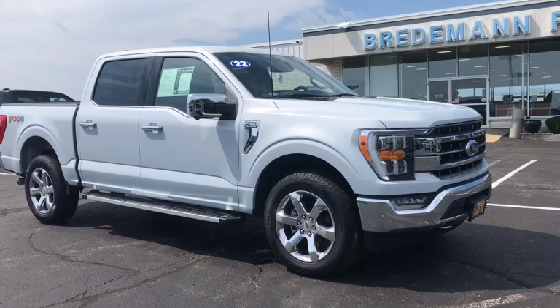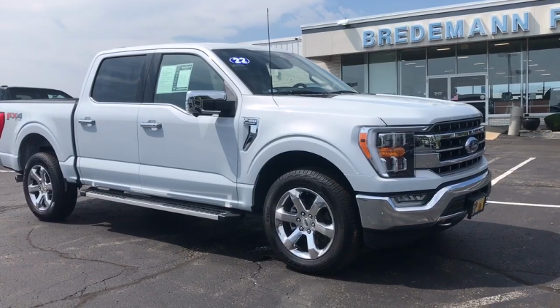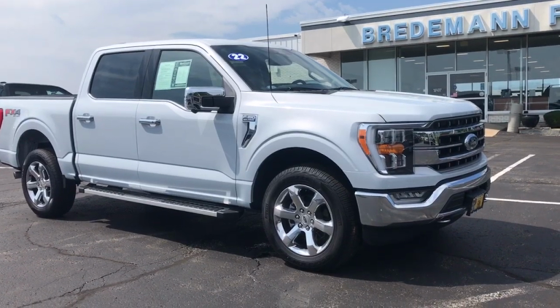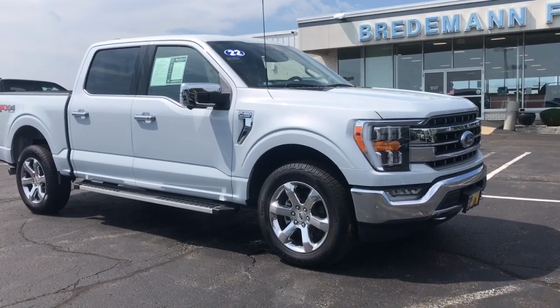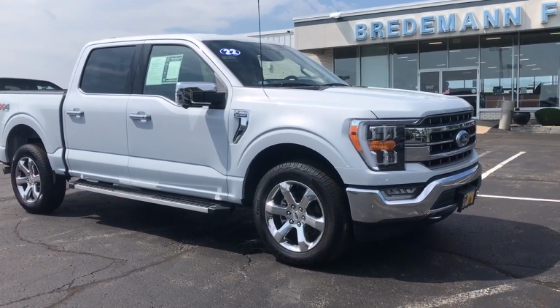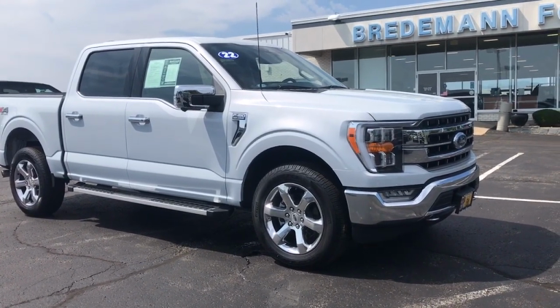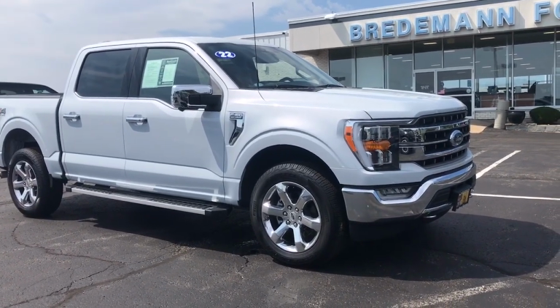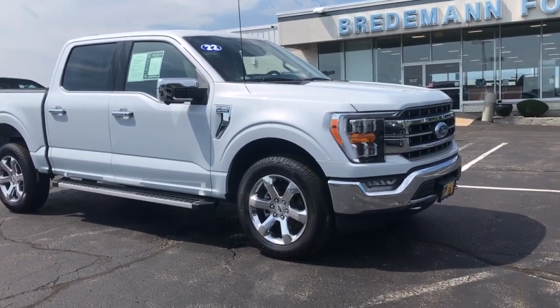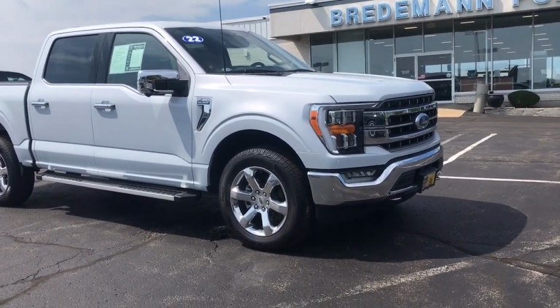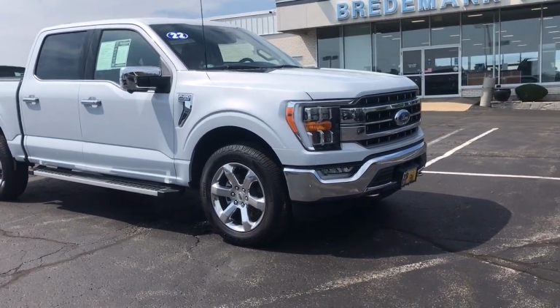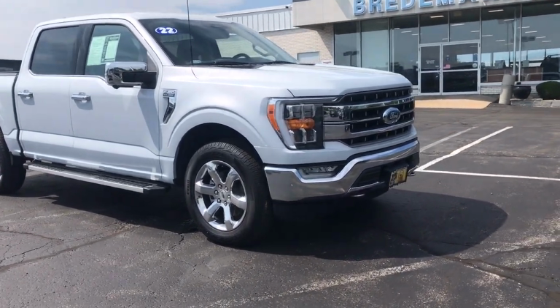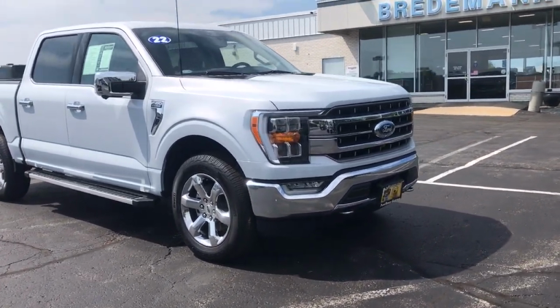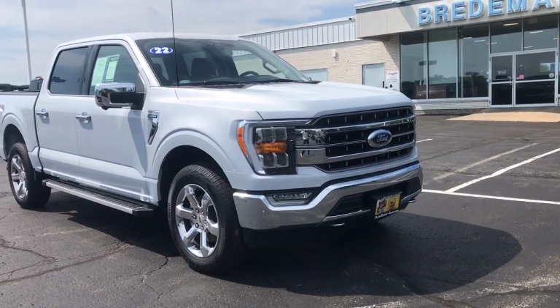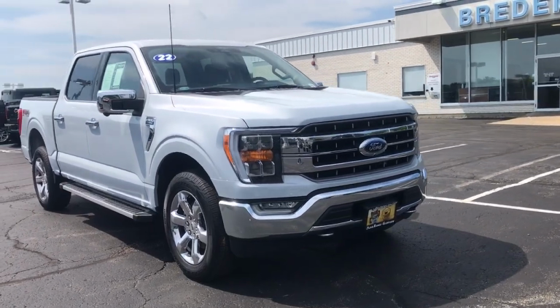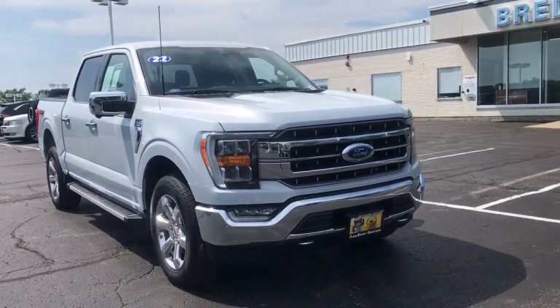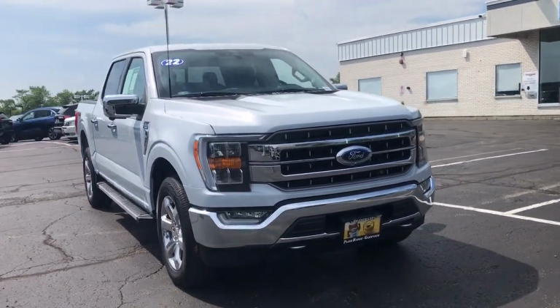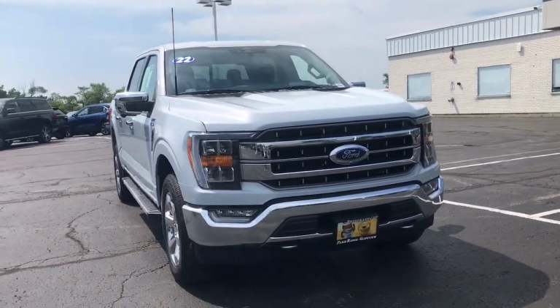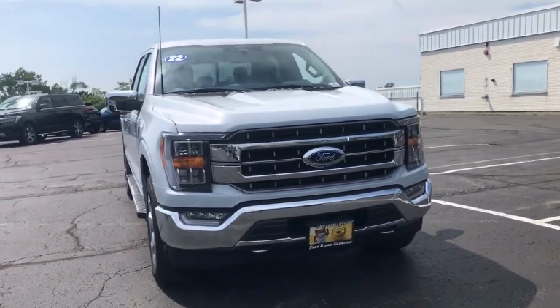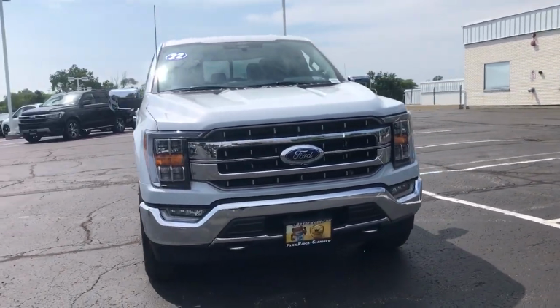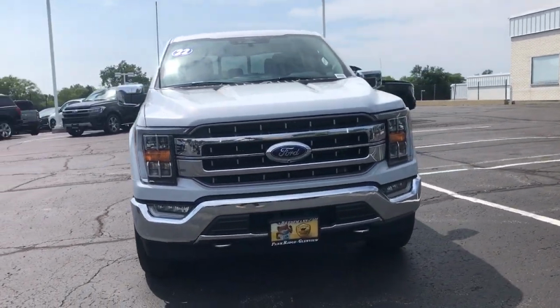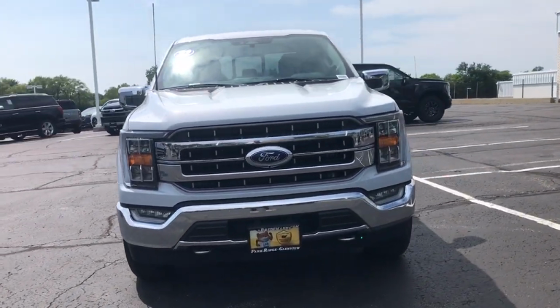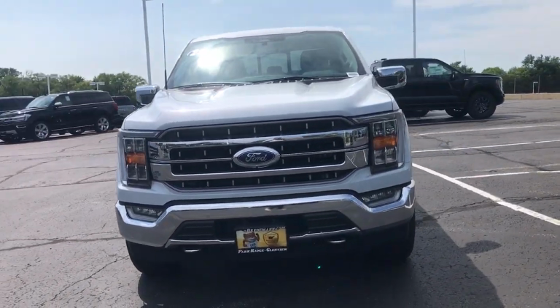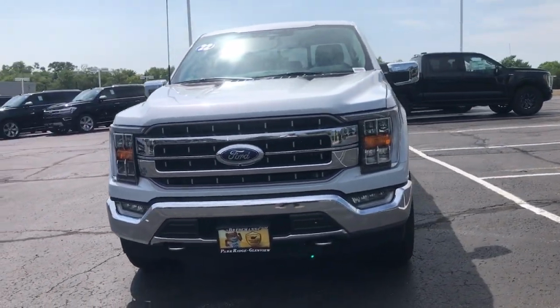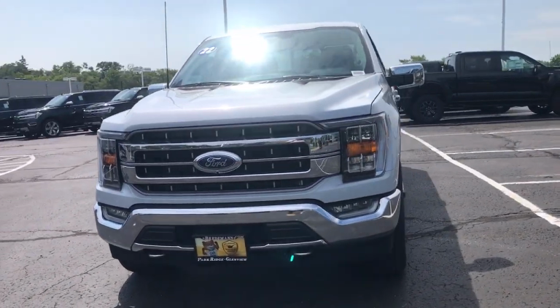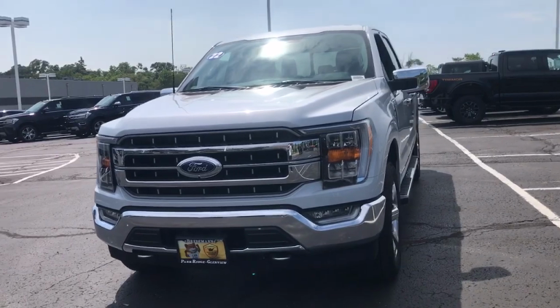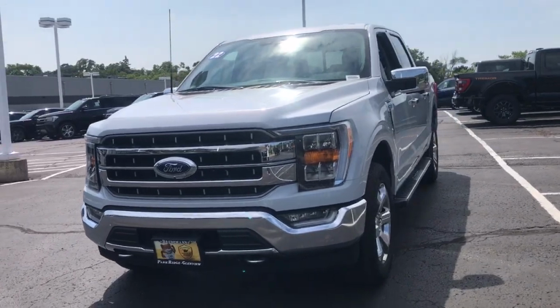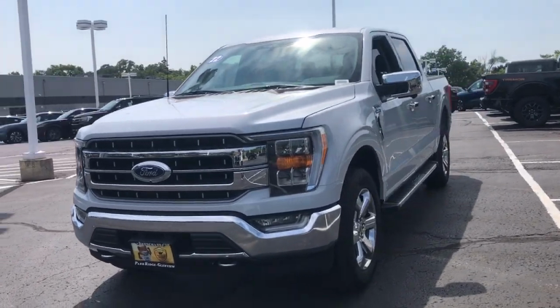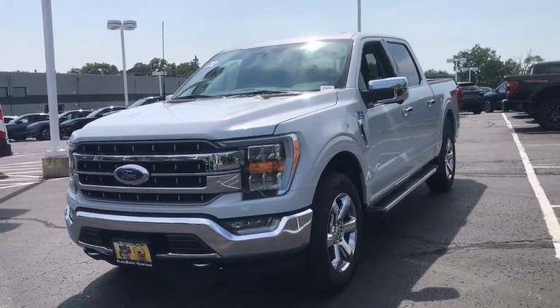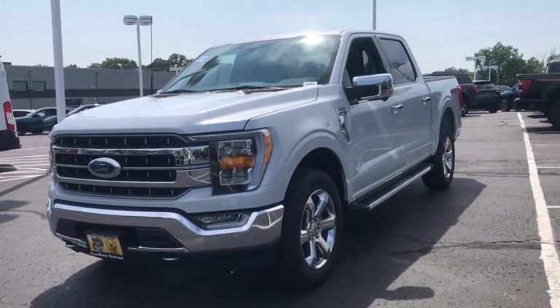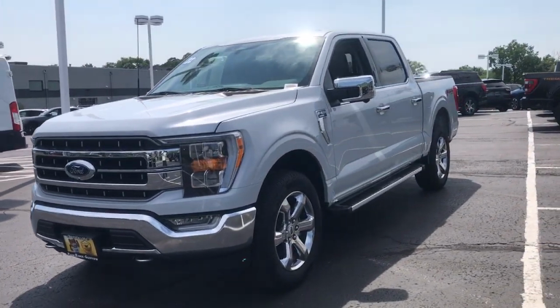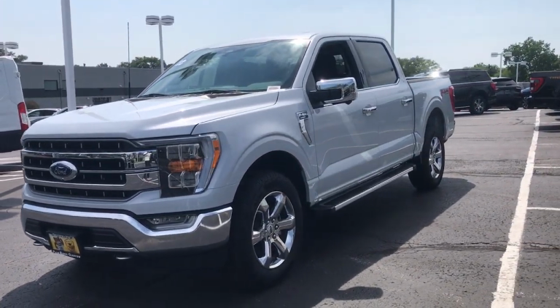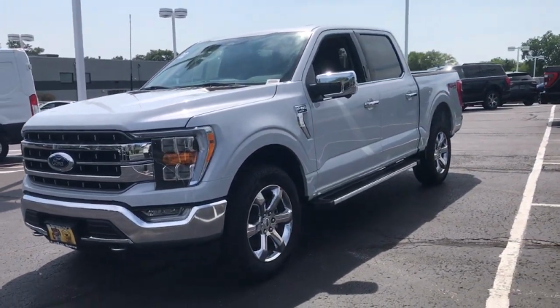Can you see yourself in the 2022 Ford F-150? This vehicle is an outstanding buy with fewer than 5,000 miles on the odometer. Take a closer look at this full-size F-150.